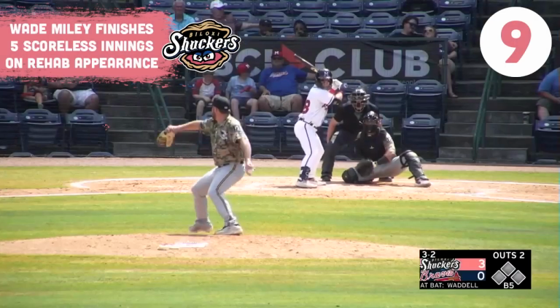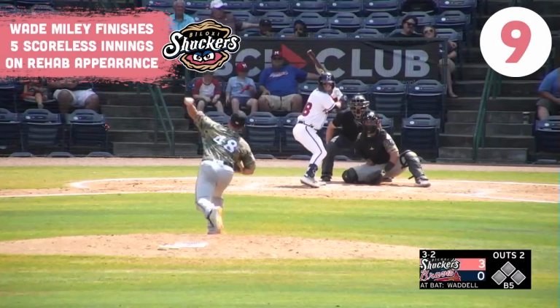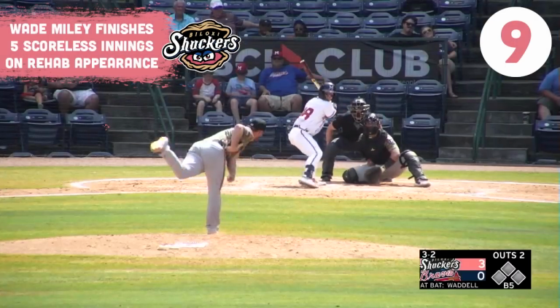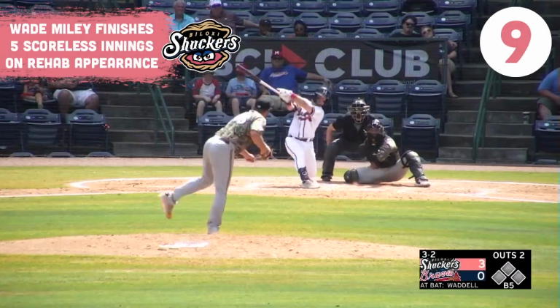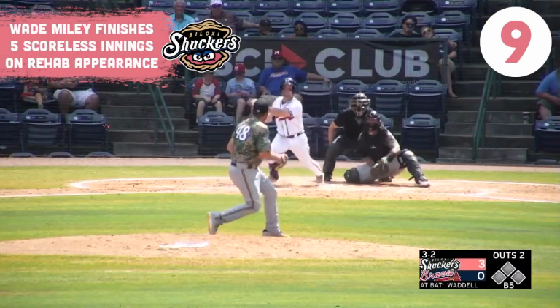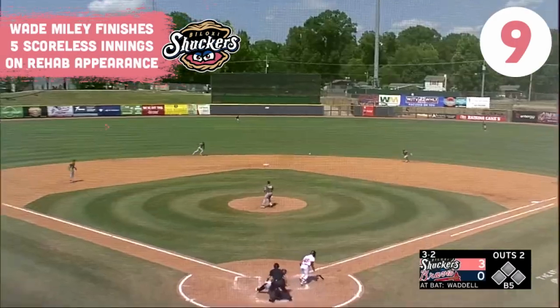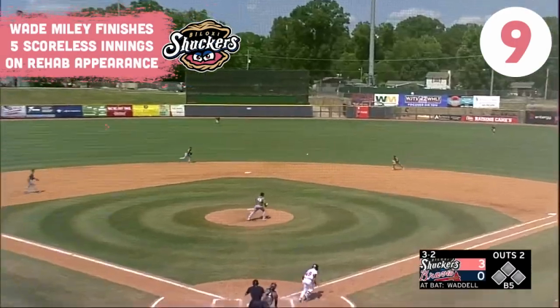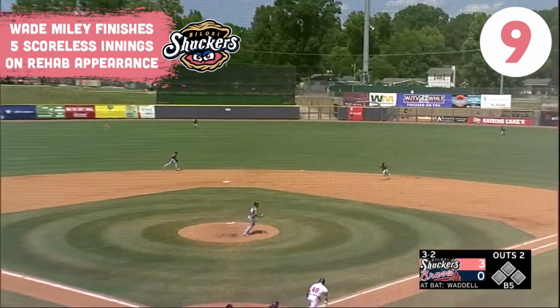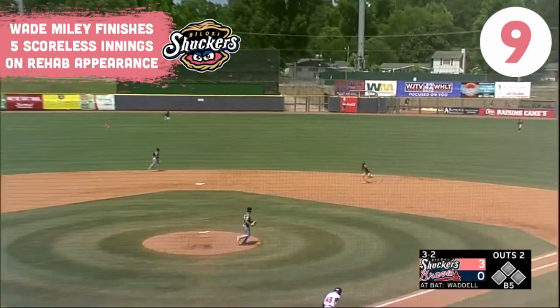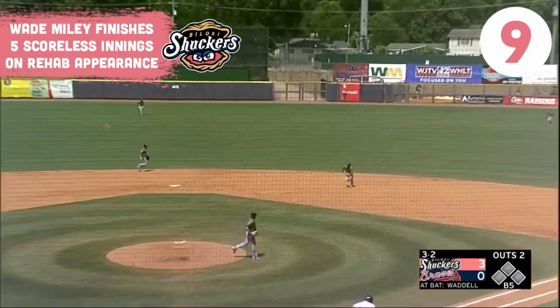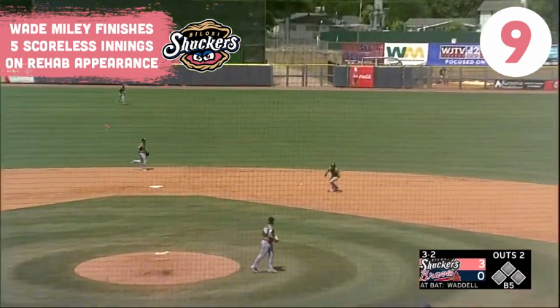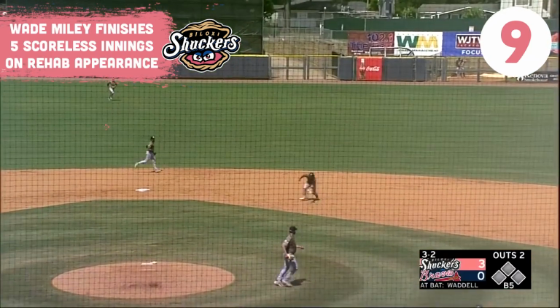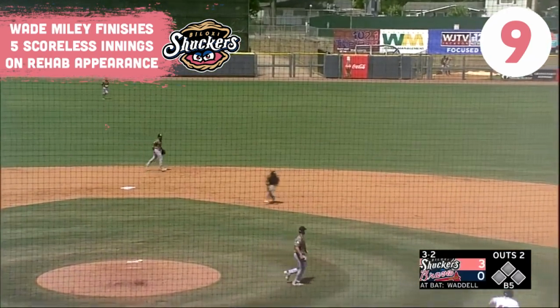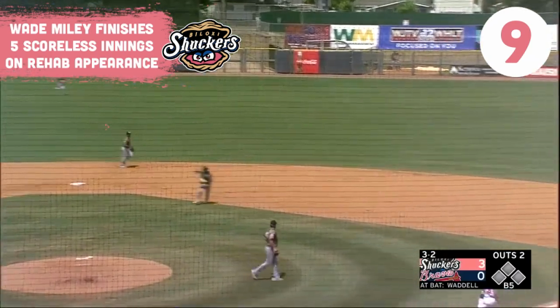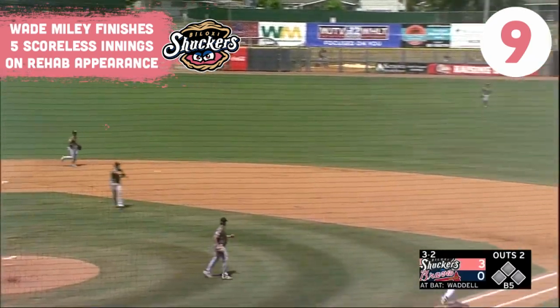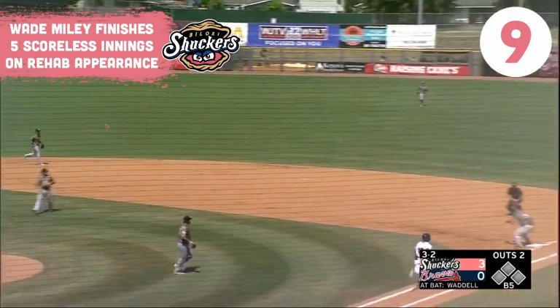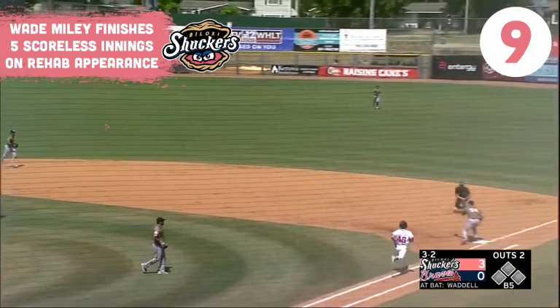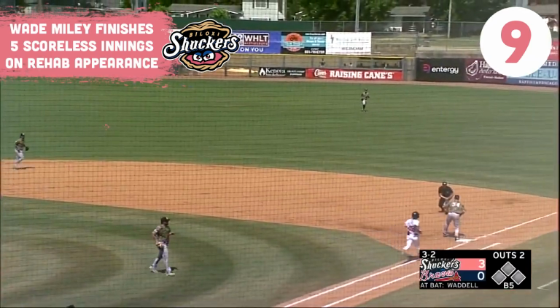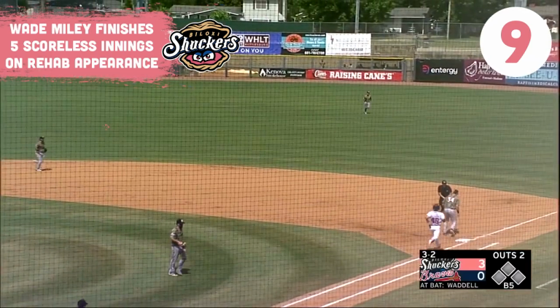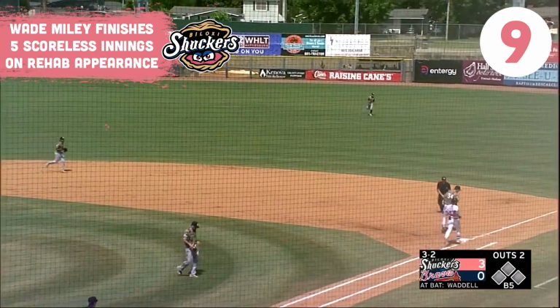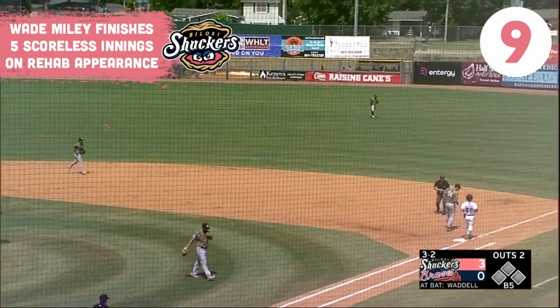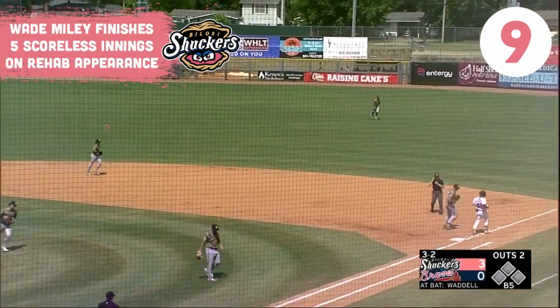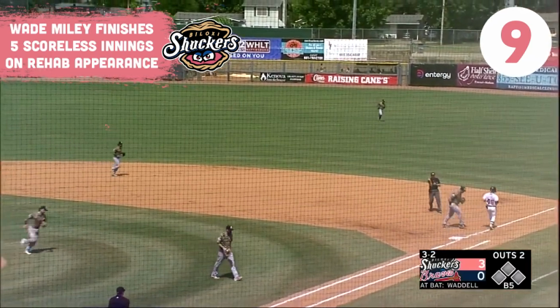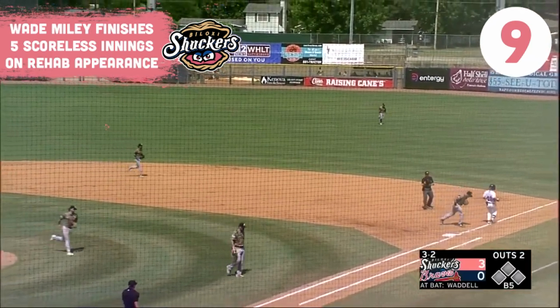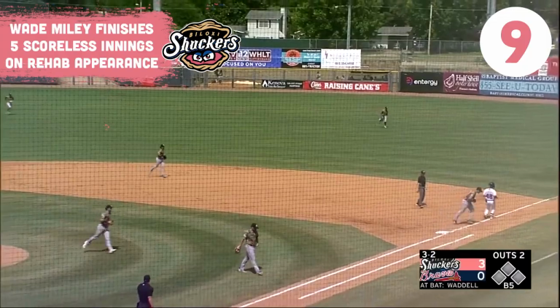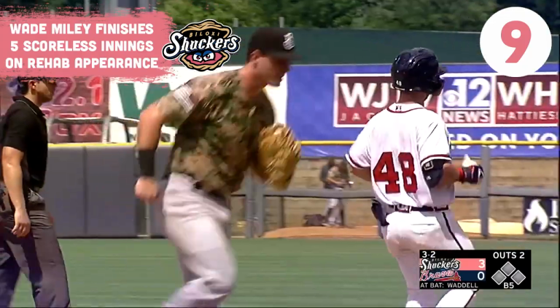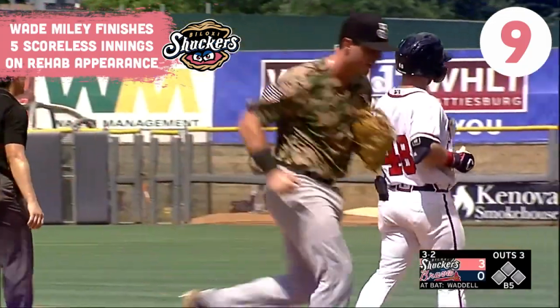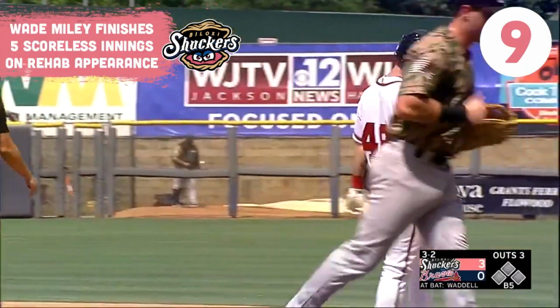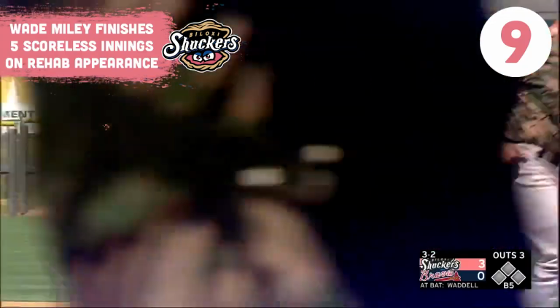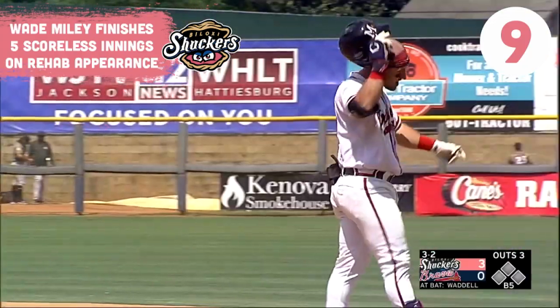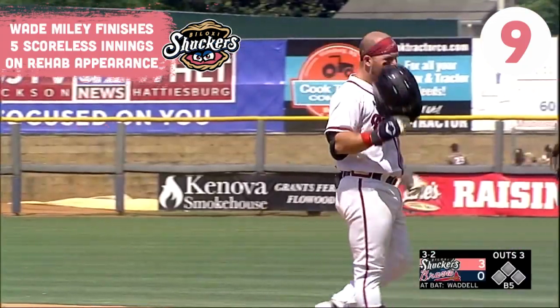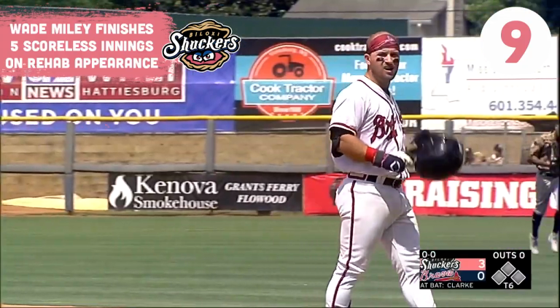Now delivers. Shot on the ground, right side of the infield. Murray at second charges in, fires to first in time, and that finishes on five scoreless innings.